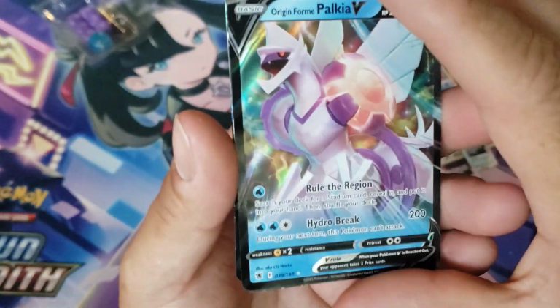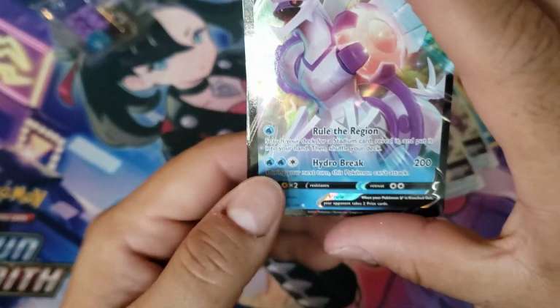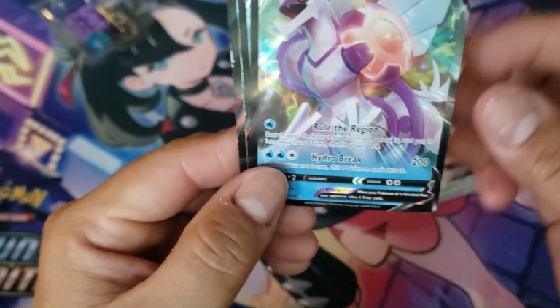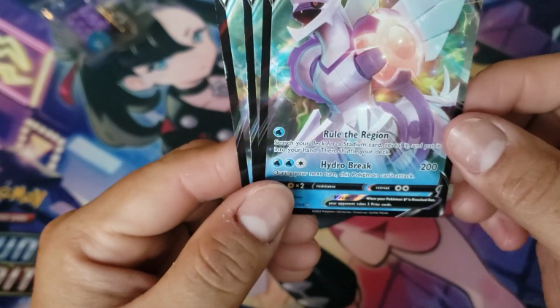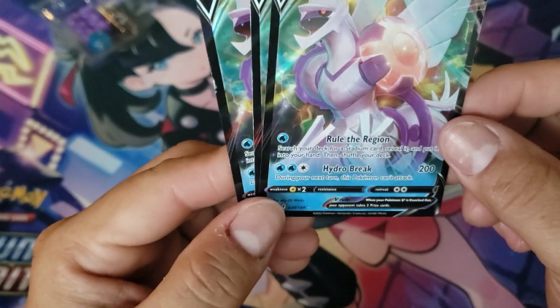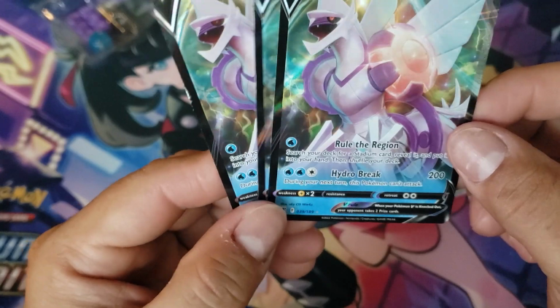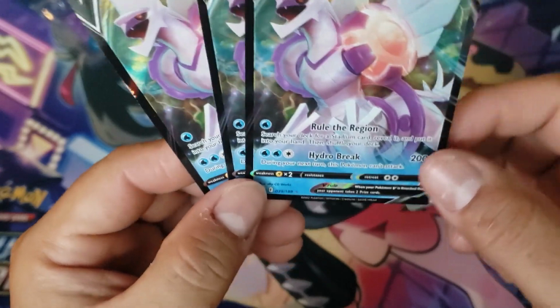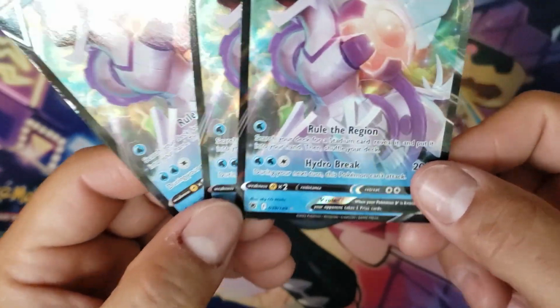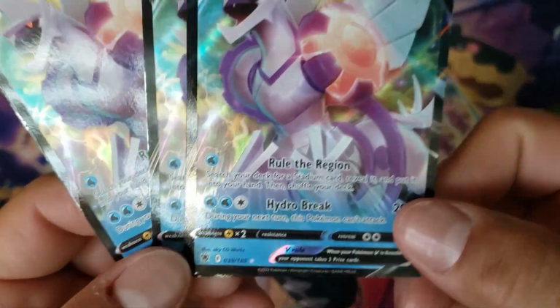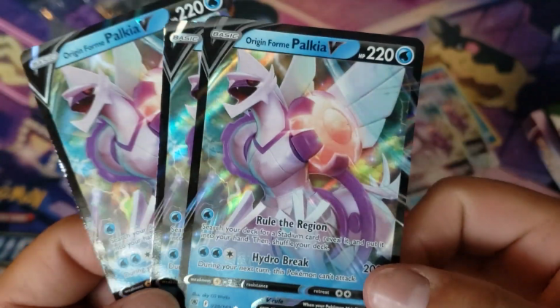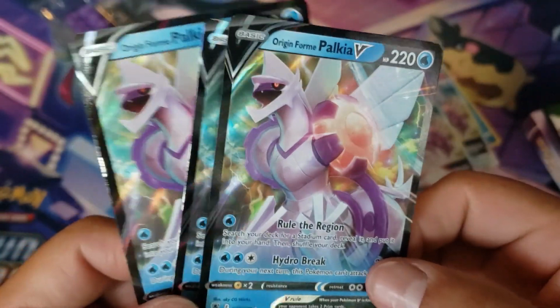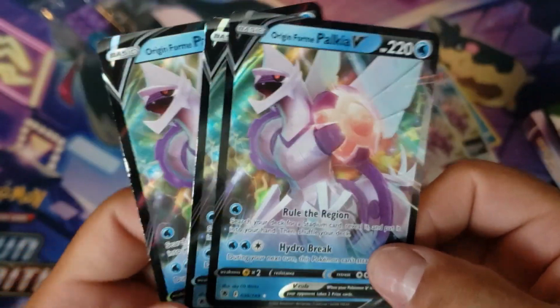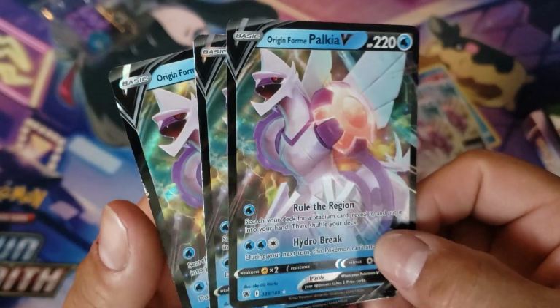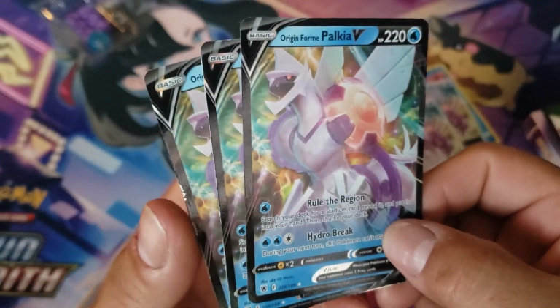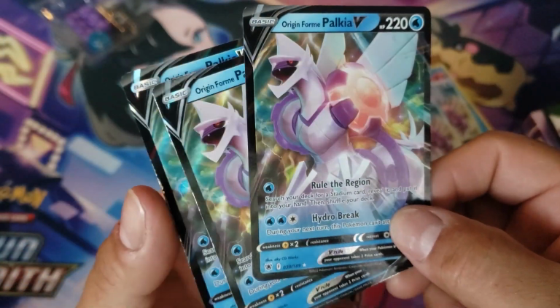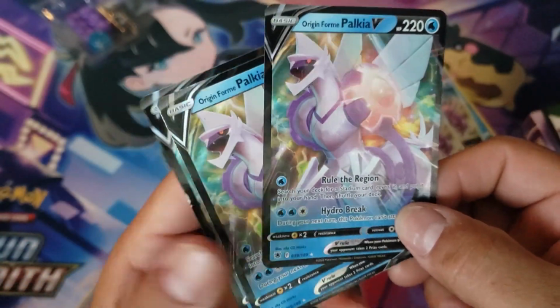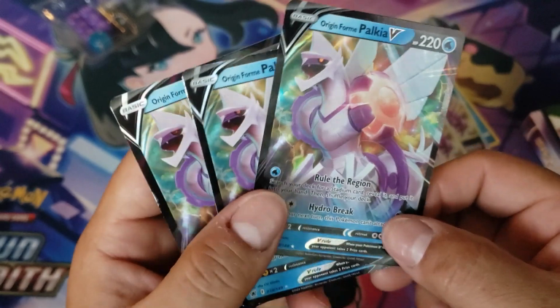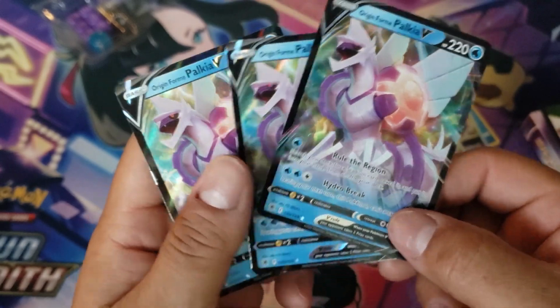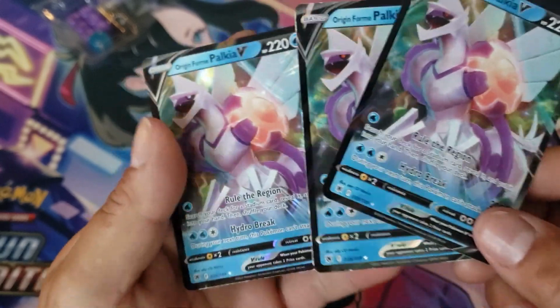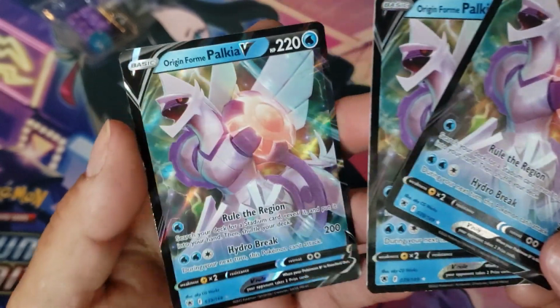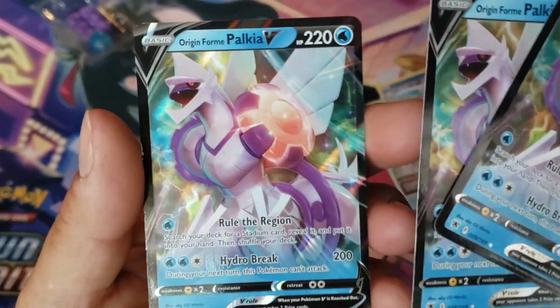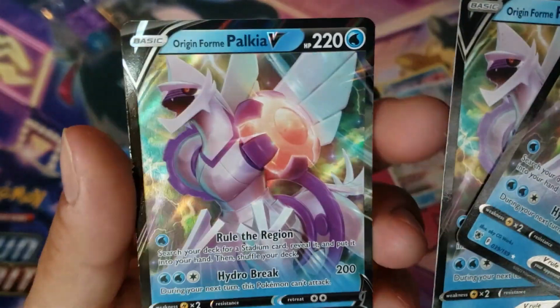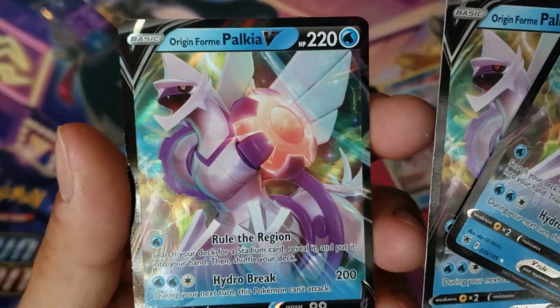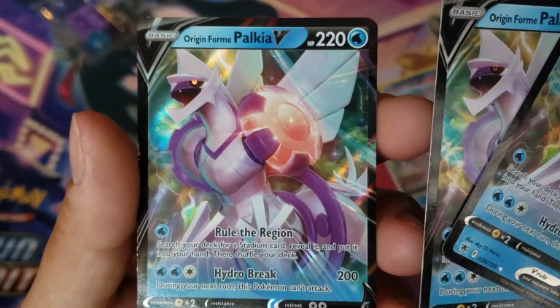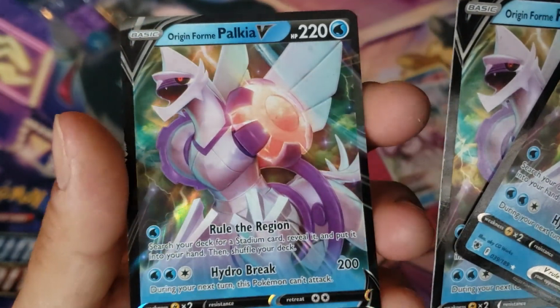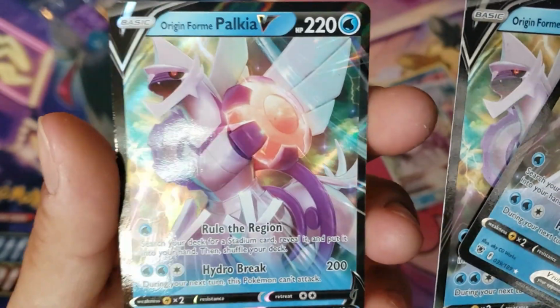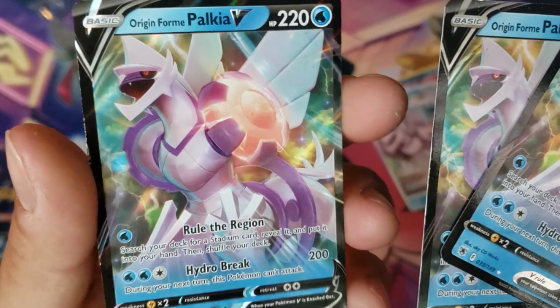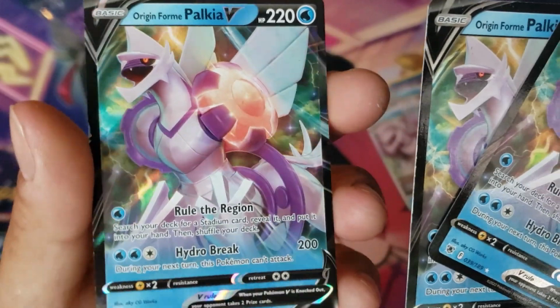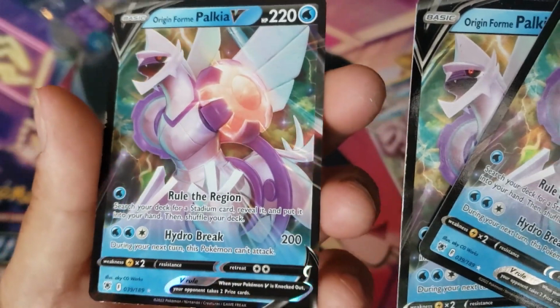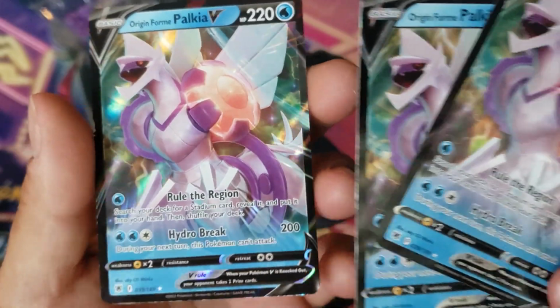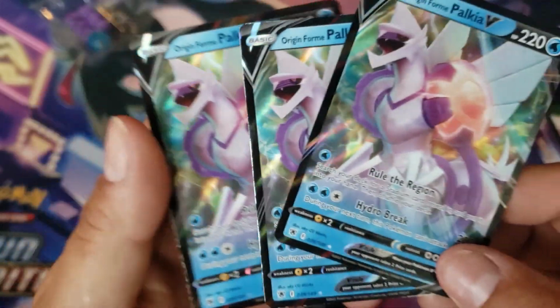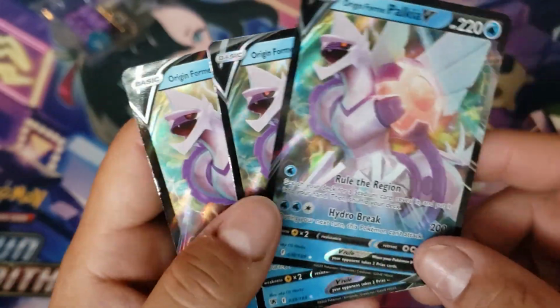Alright, so you get three origin form Palkia V's. I think these are from the Astral Radiance set, so we get three of these.